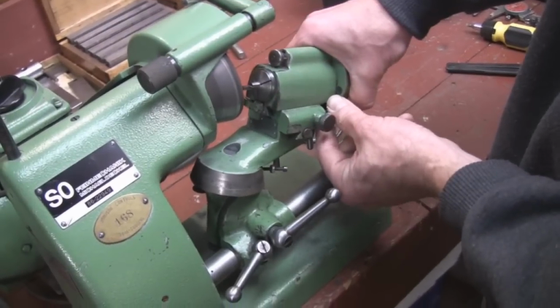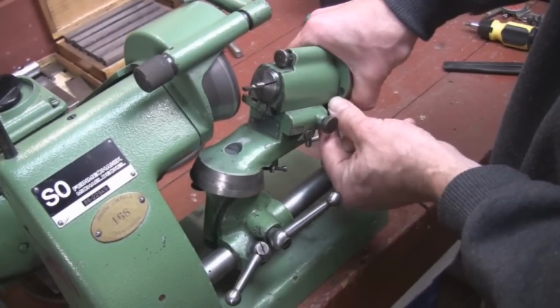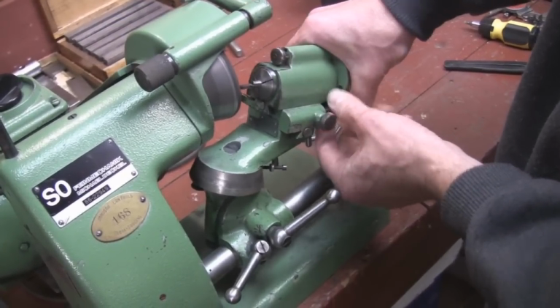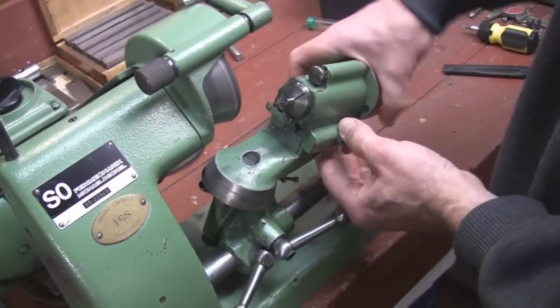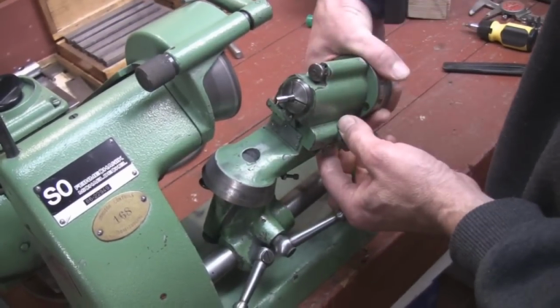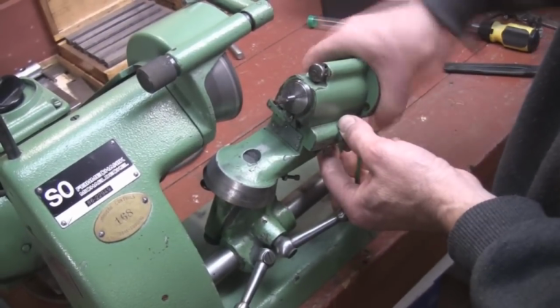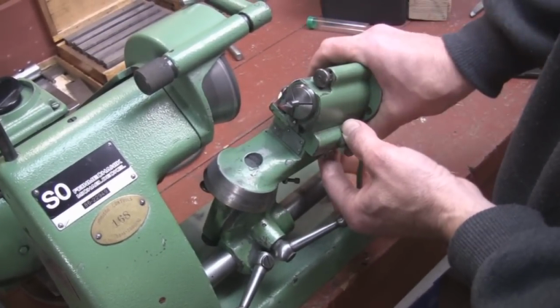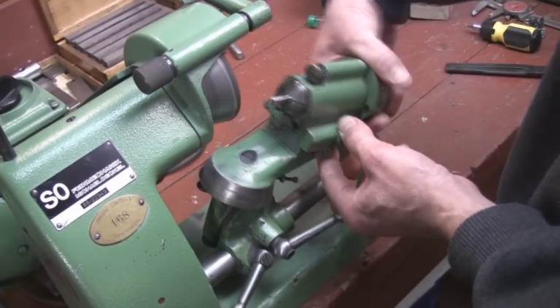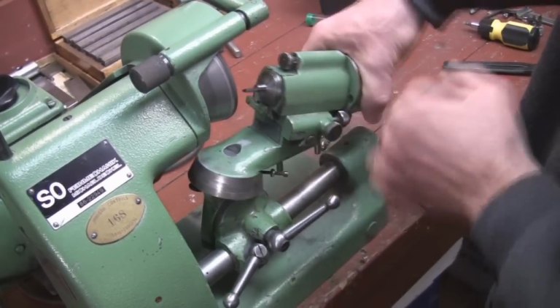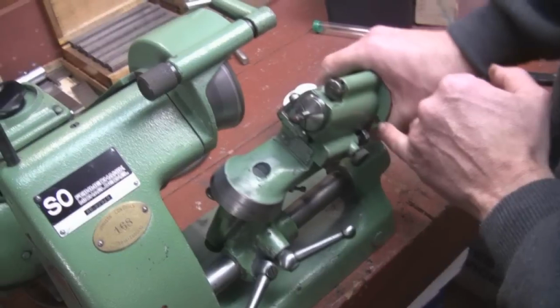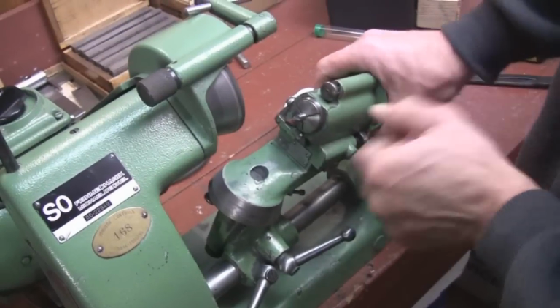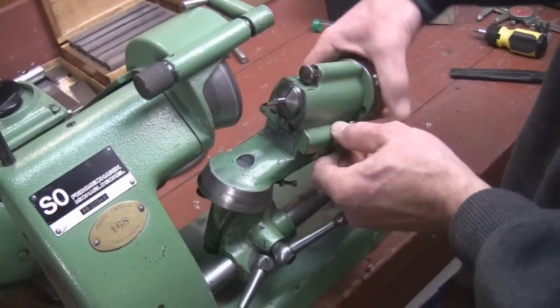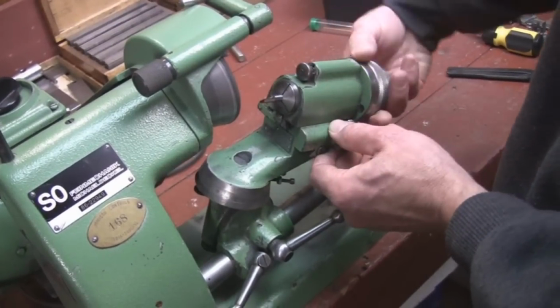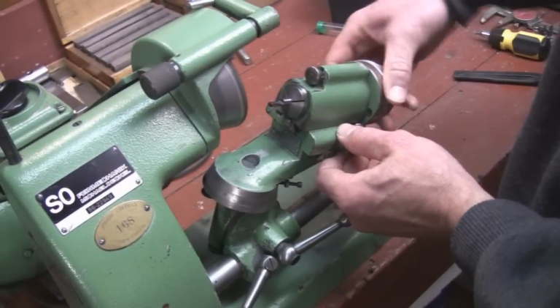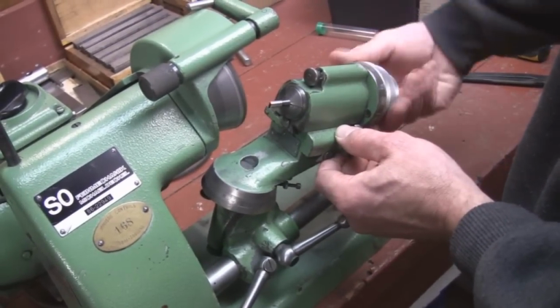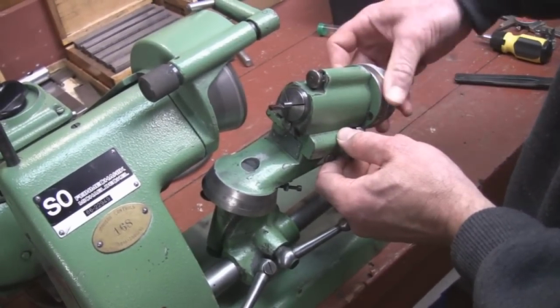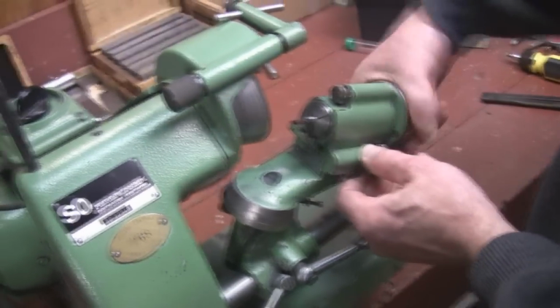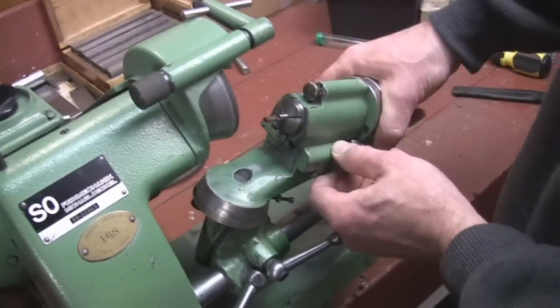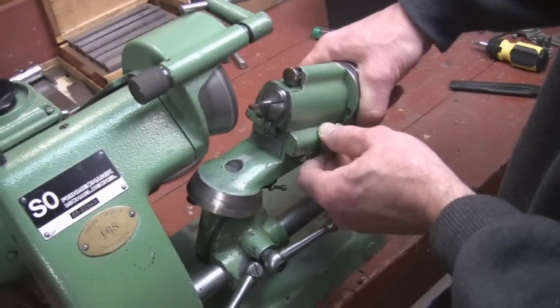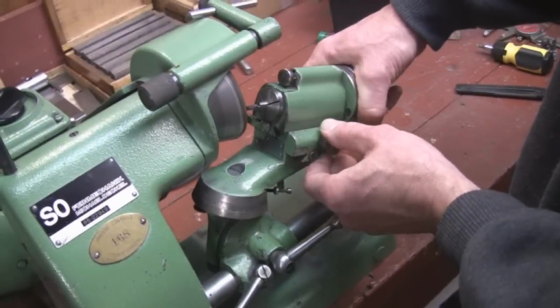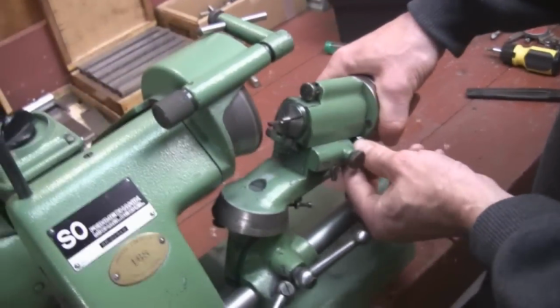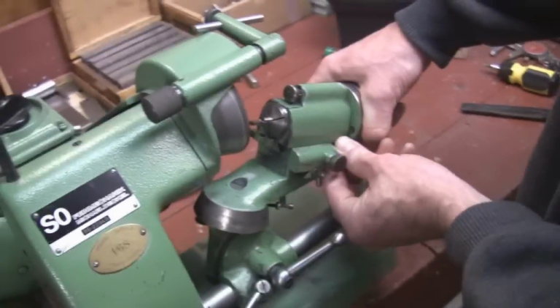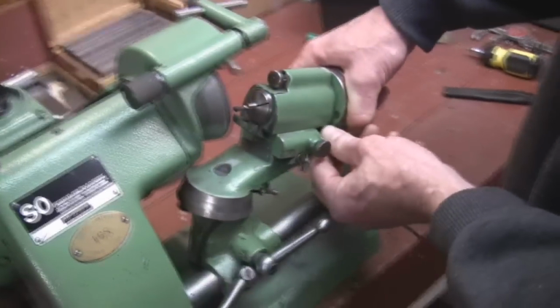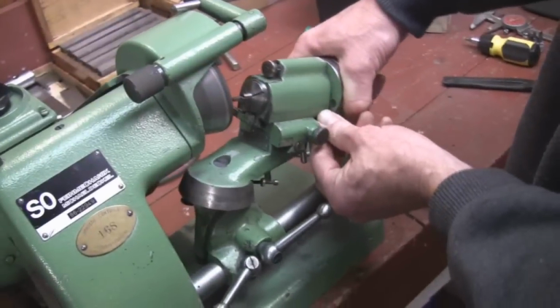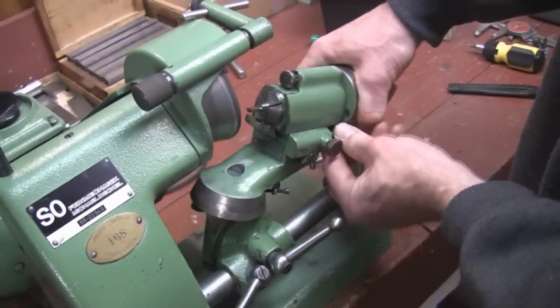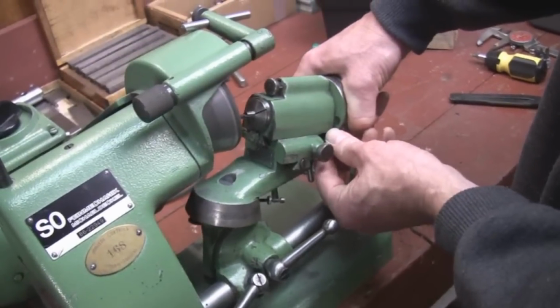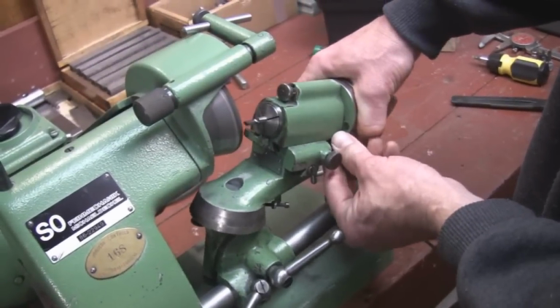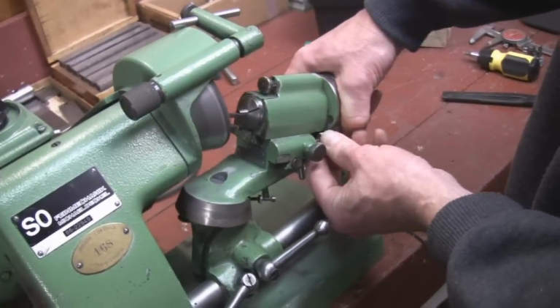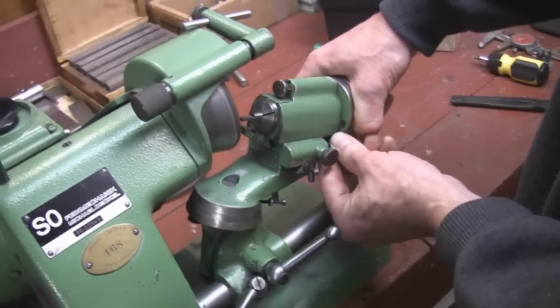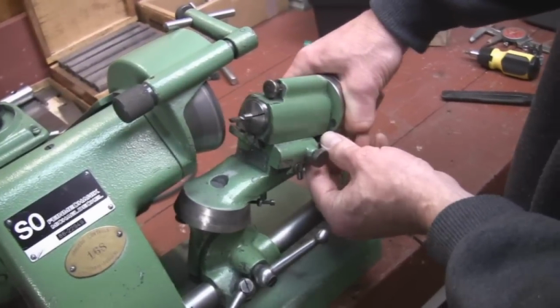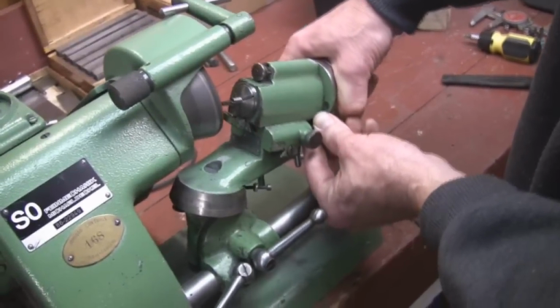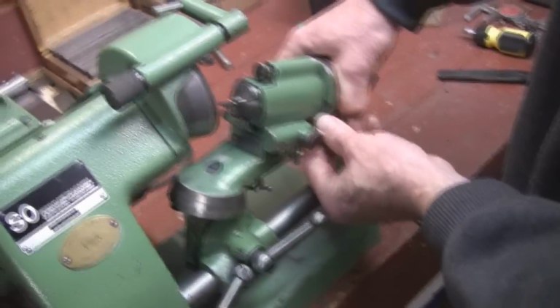We're going to index this into the wheel with this little knob here and go back and forth. I've got this pushed all the way towards me — remember we were using the red dot there — I've got the stop pushed all the way towards me. We're going to clean up the end until all the red is gone.